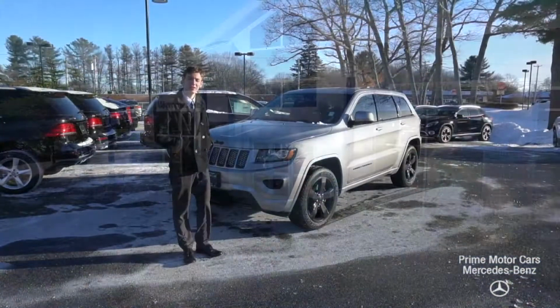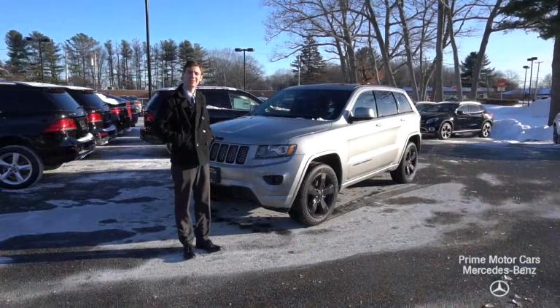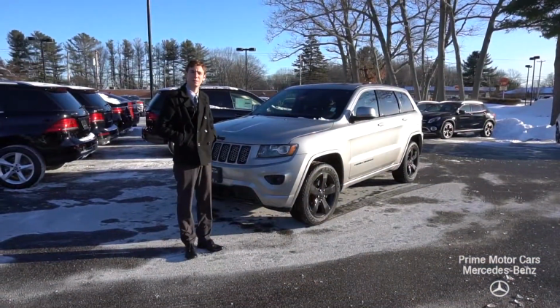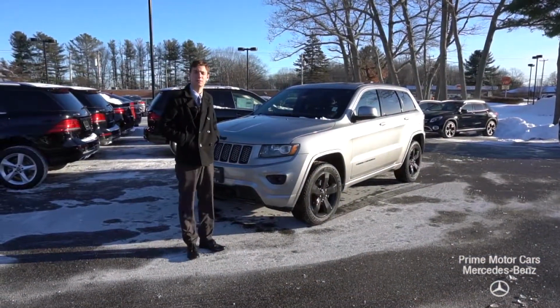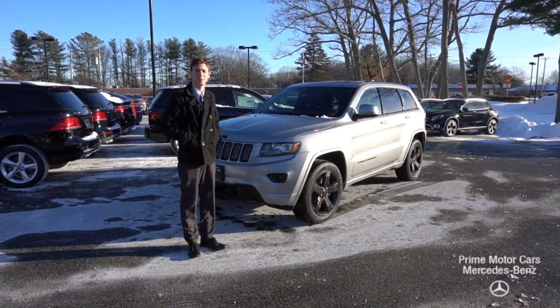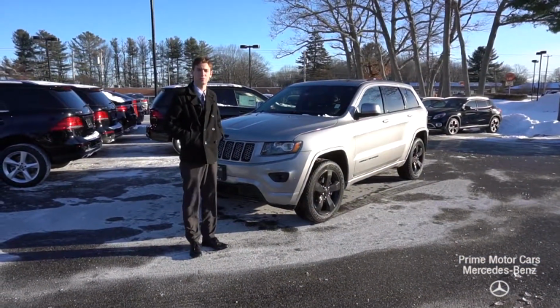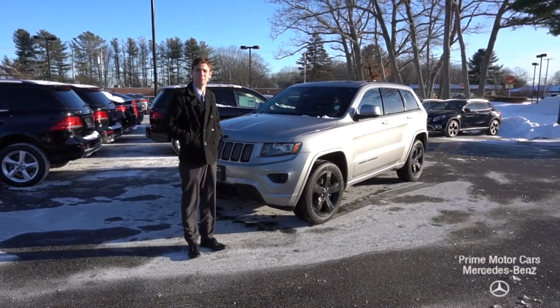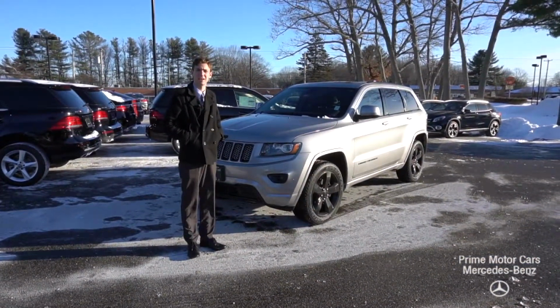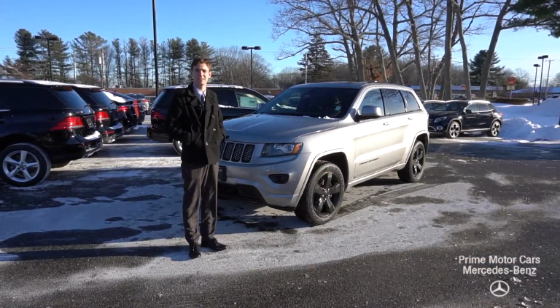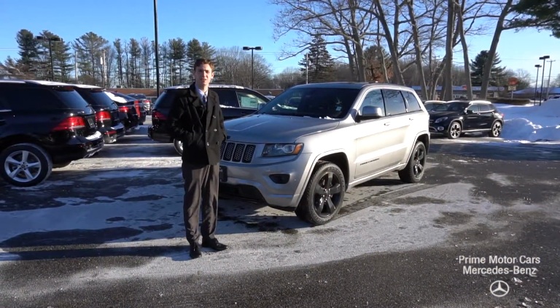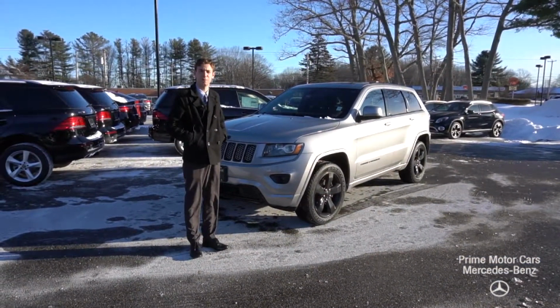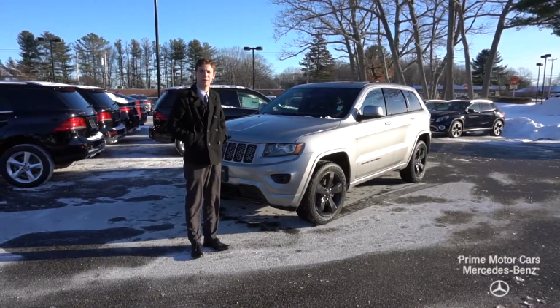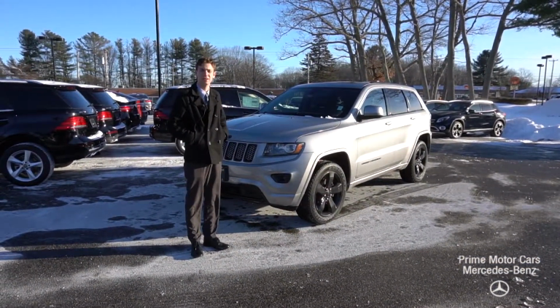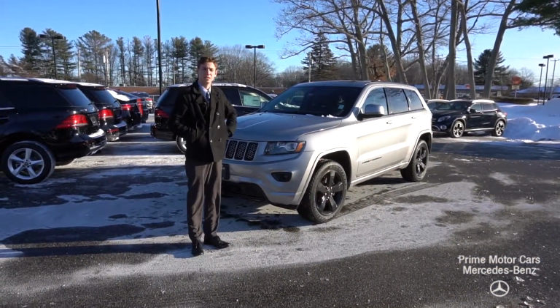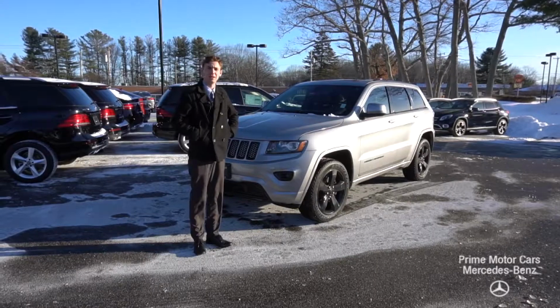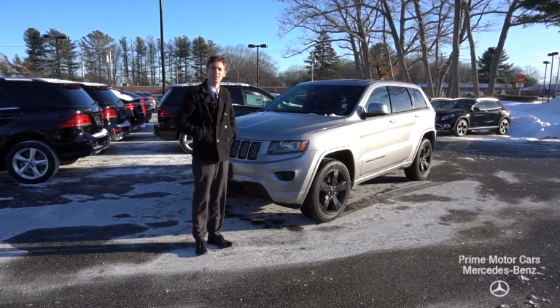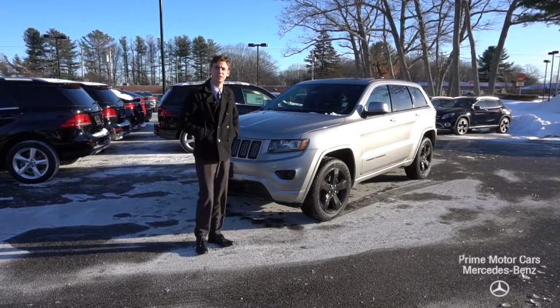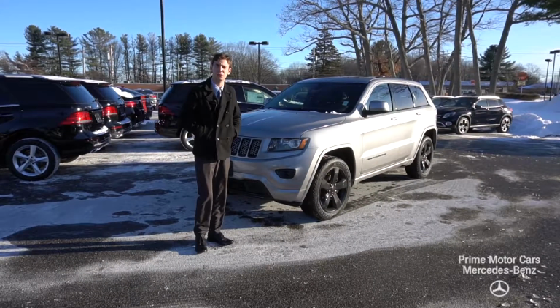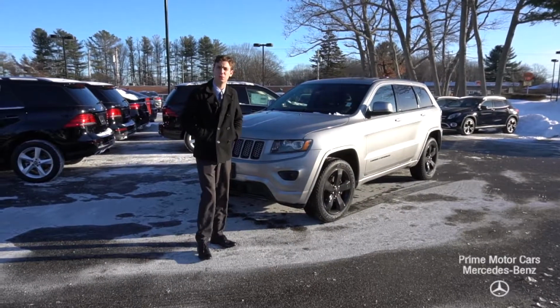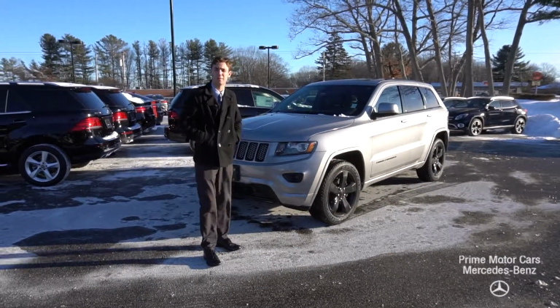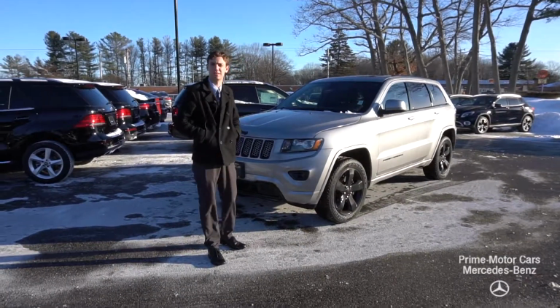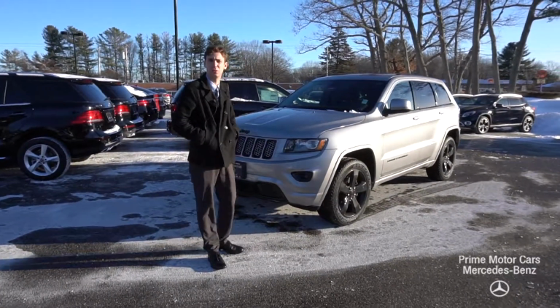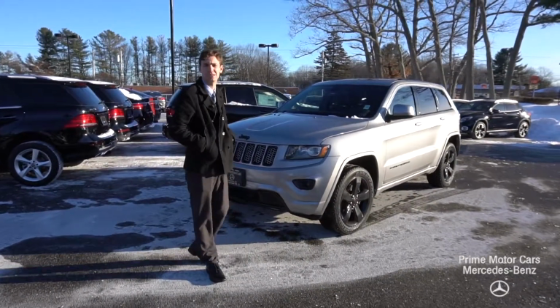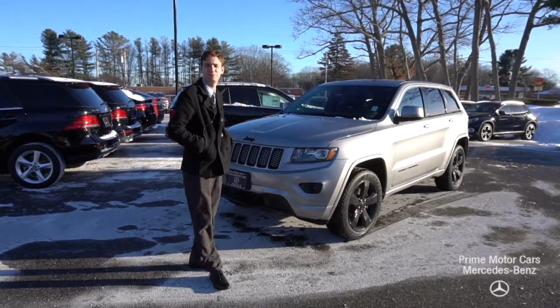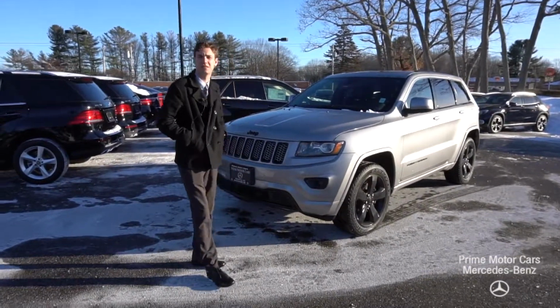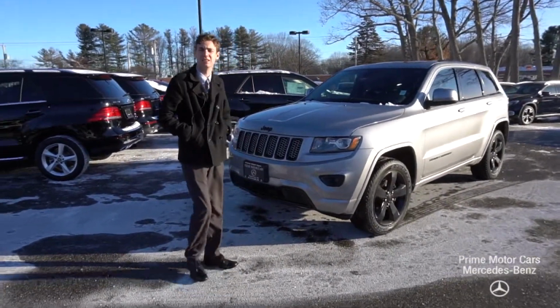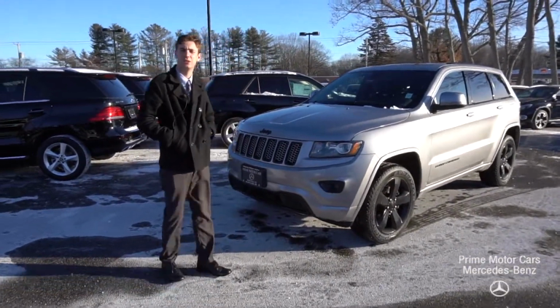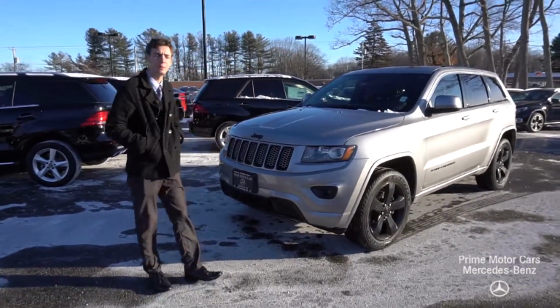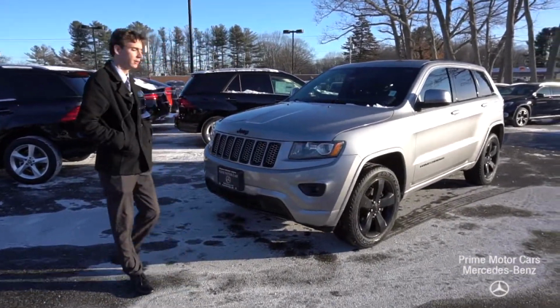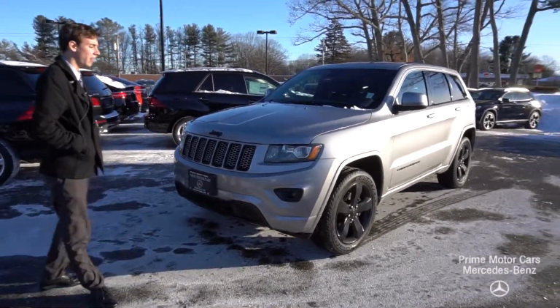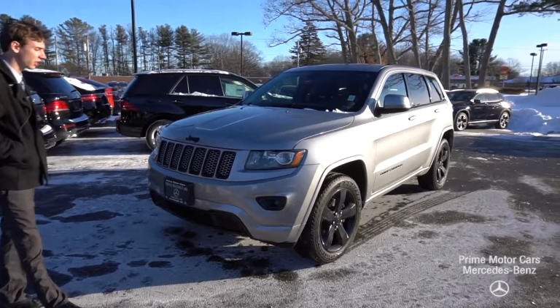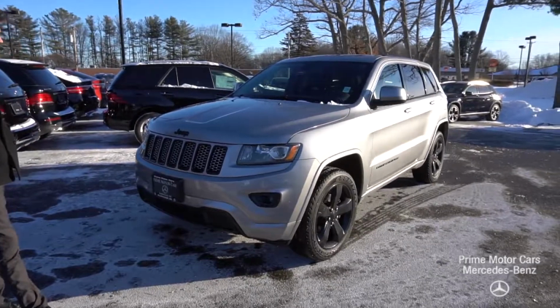Hi Thomas, this is Spencer from Prime Mercedes in Scarborough, Maine. To my left is the vehicle you inquired about. This is our 2015 Jeep Grand Cherokee.